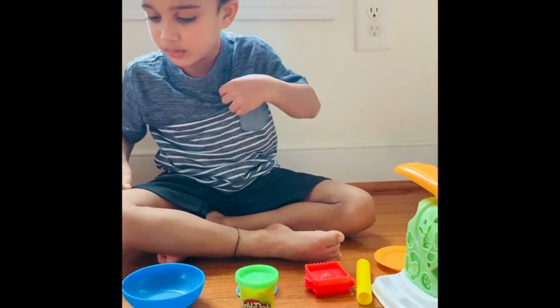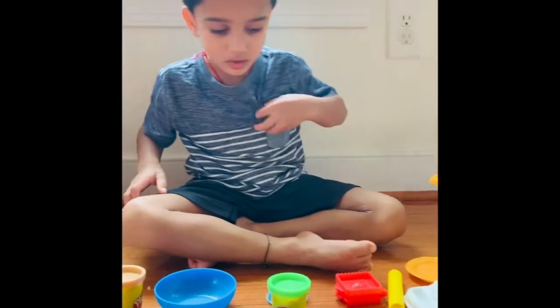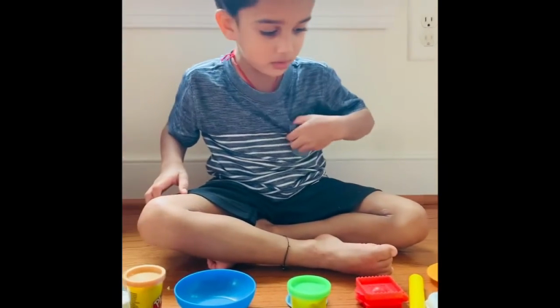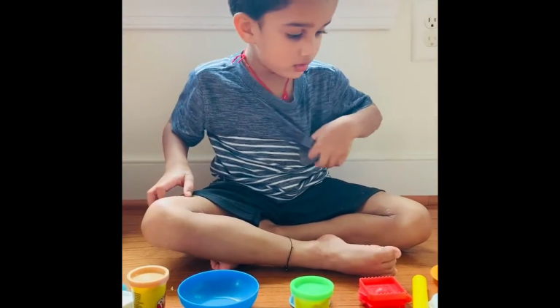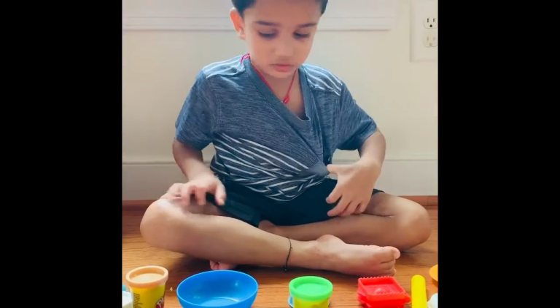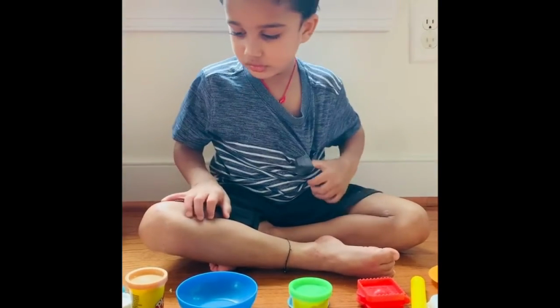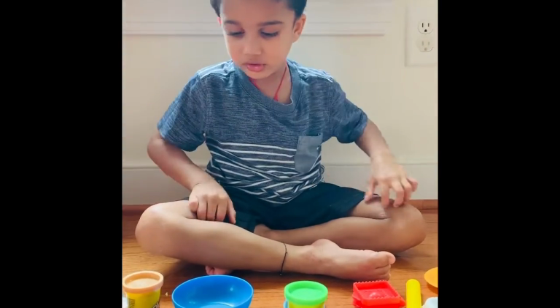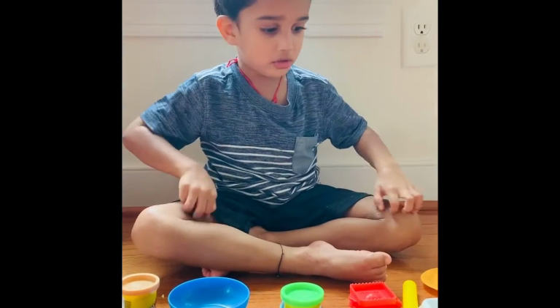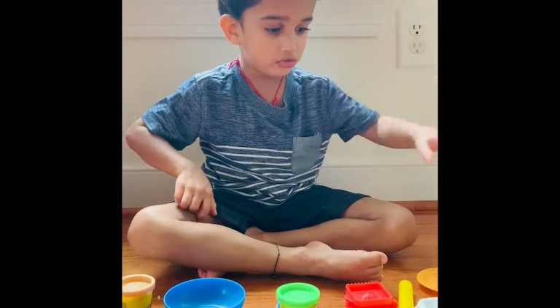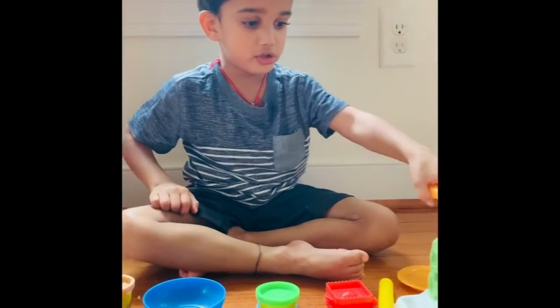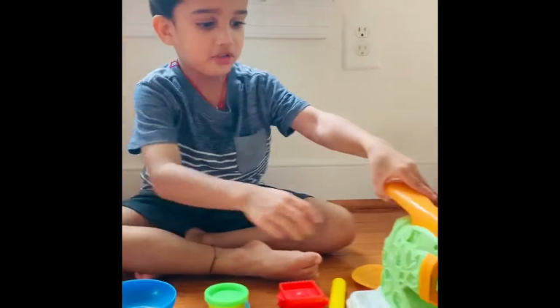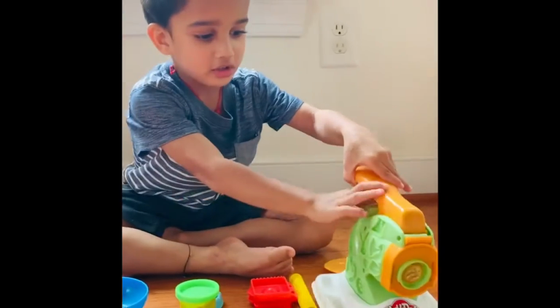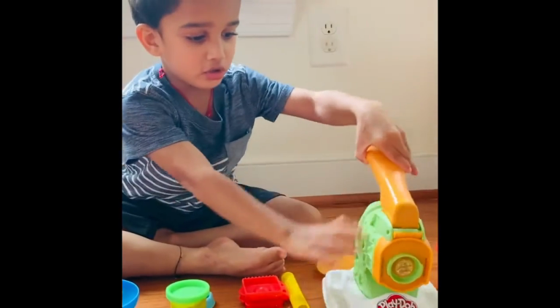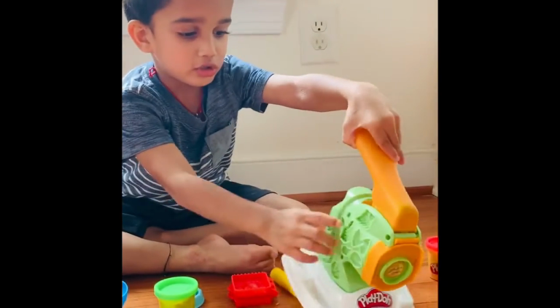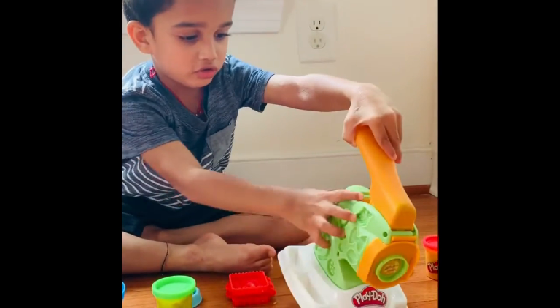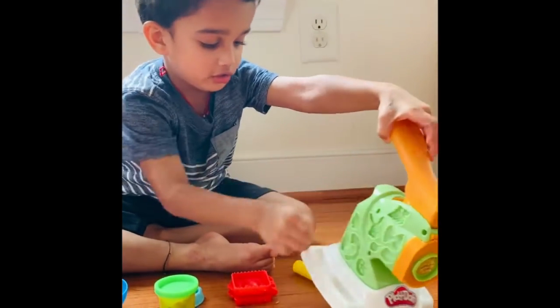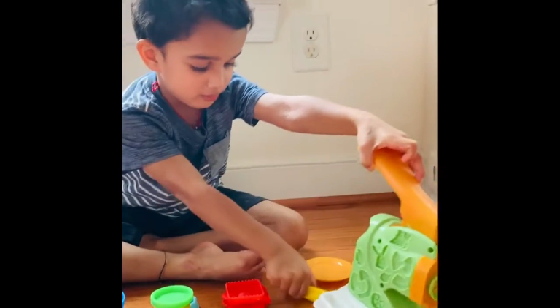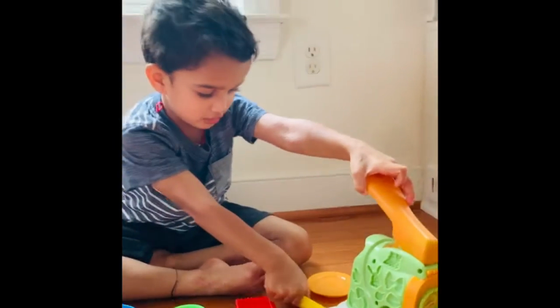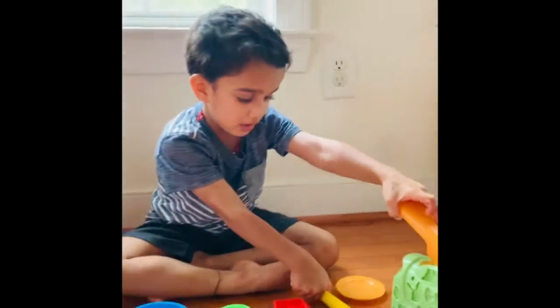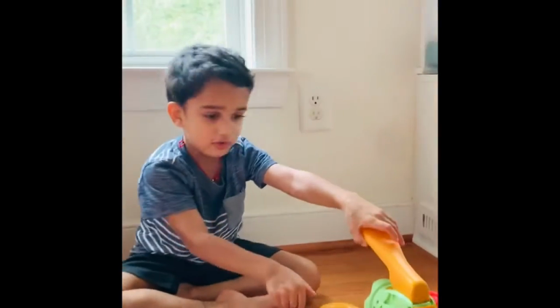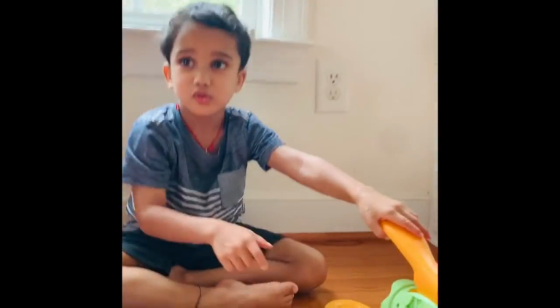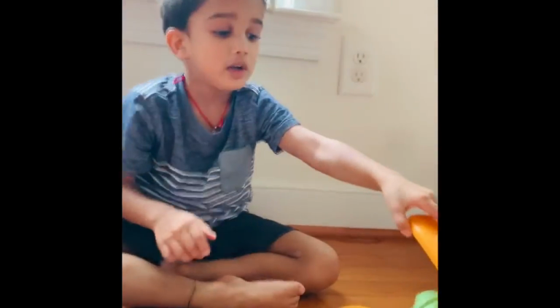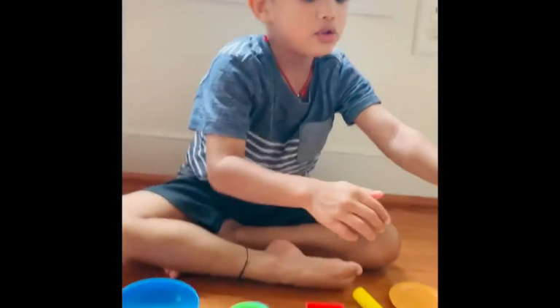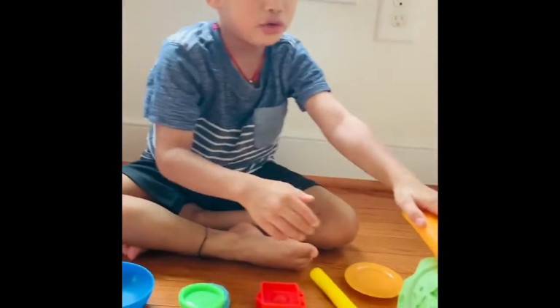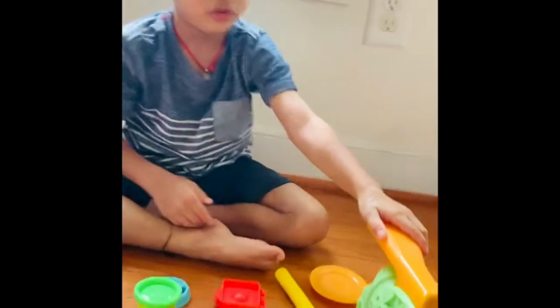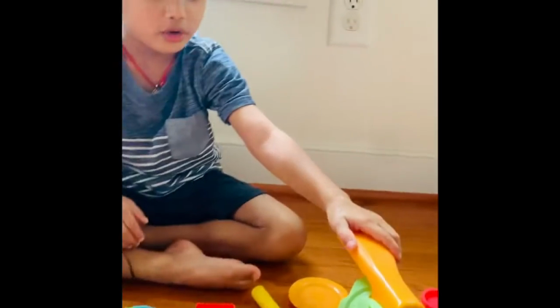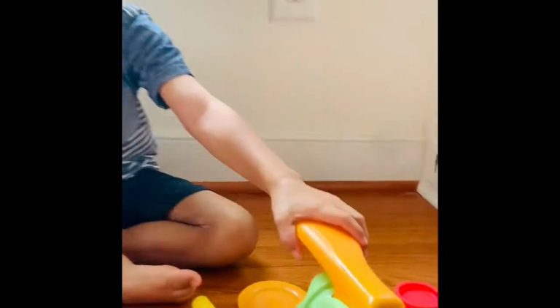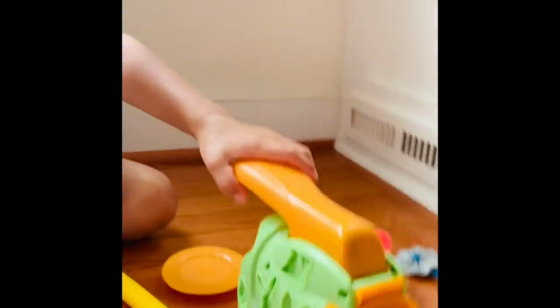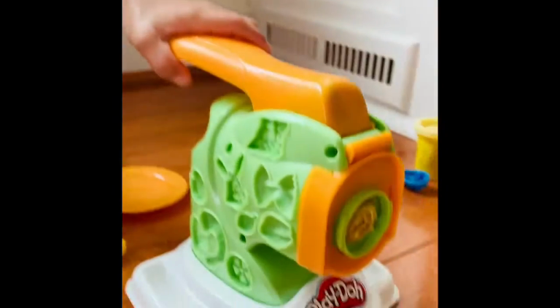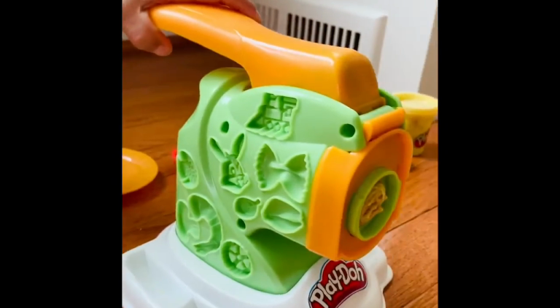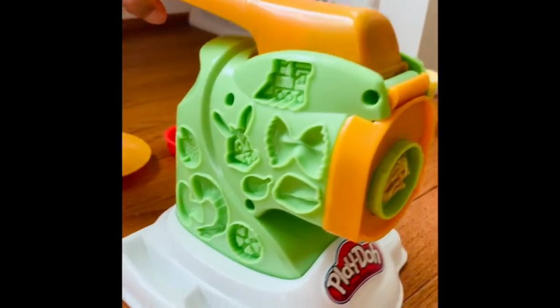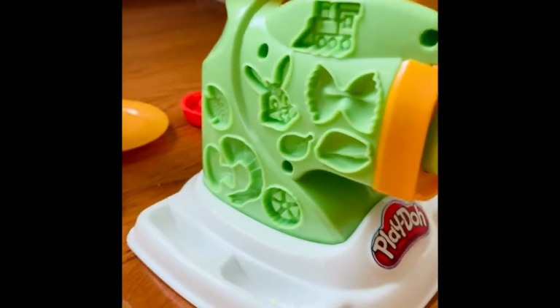This is the machine, and these are things I can make shapes out of too. This is a squirting machine that you can make noodles and pasta out of.